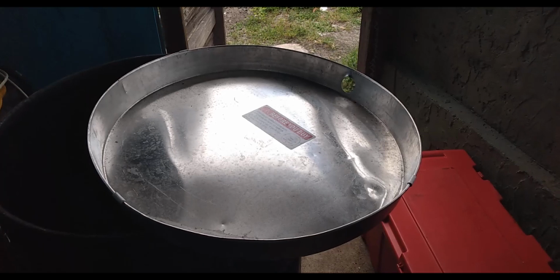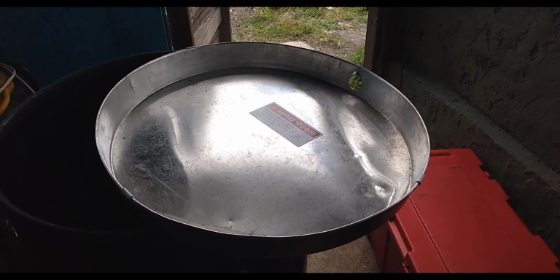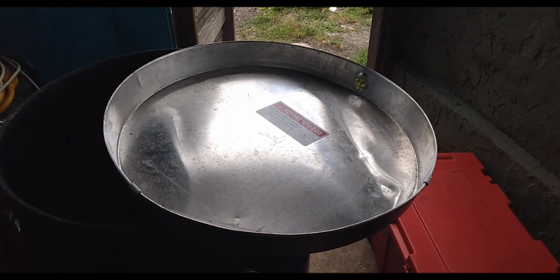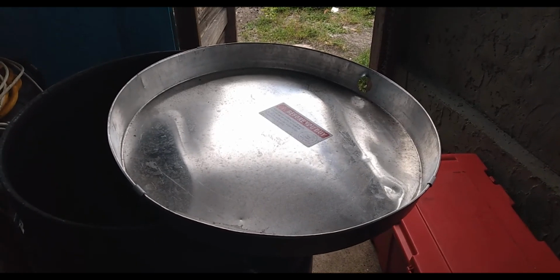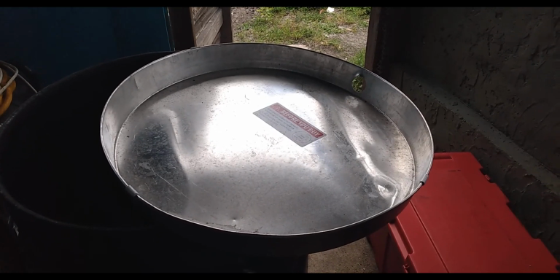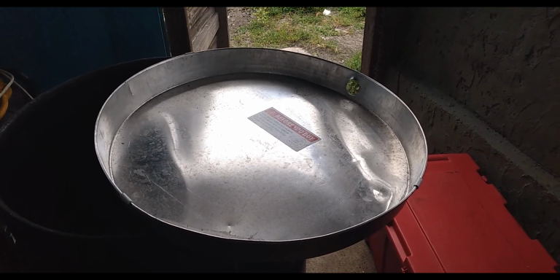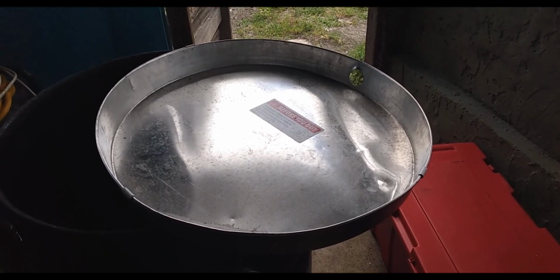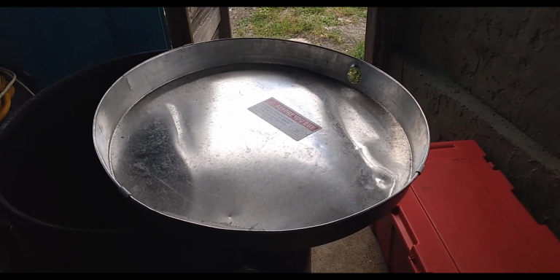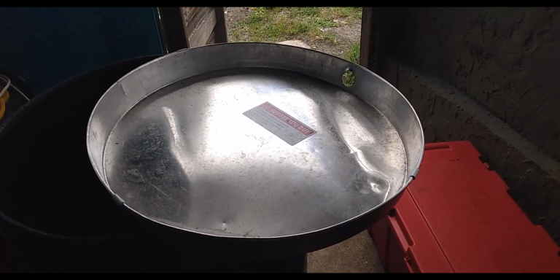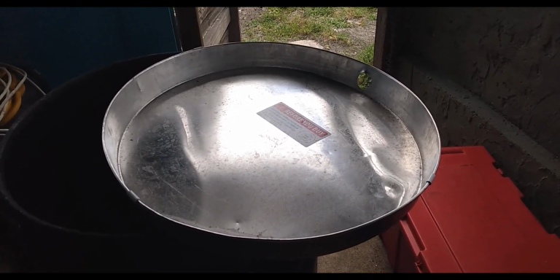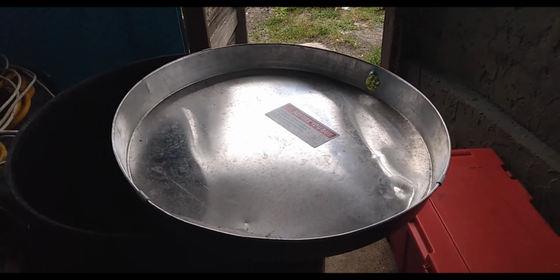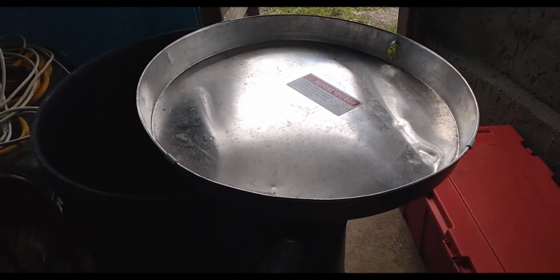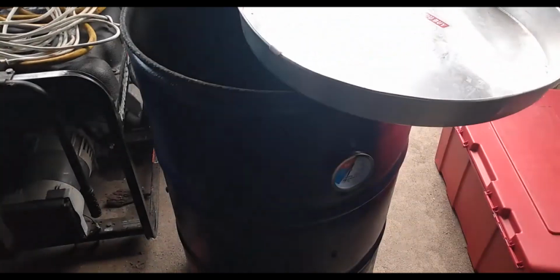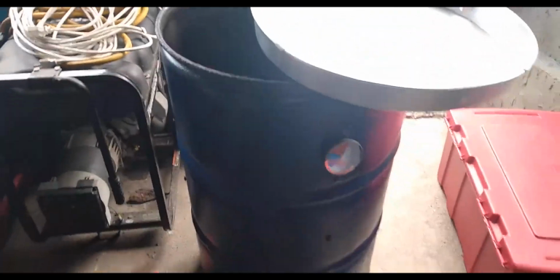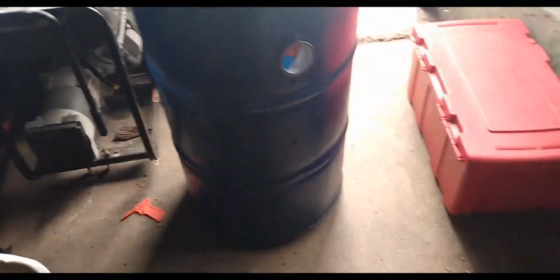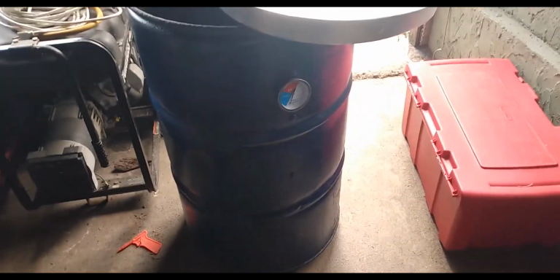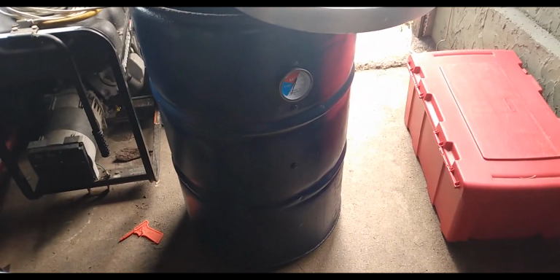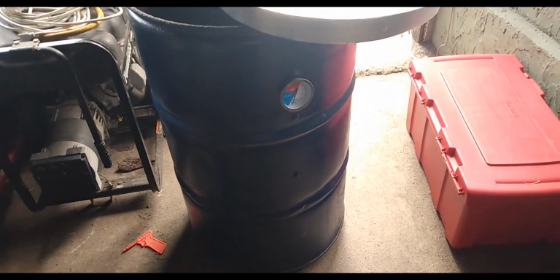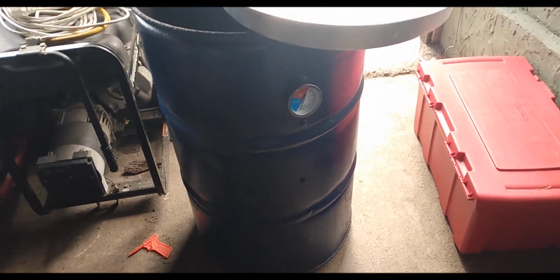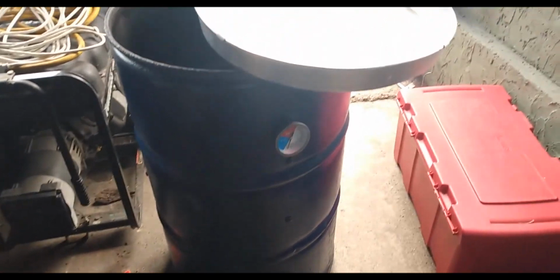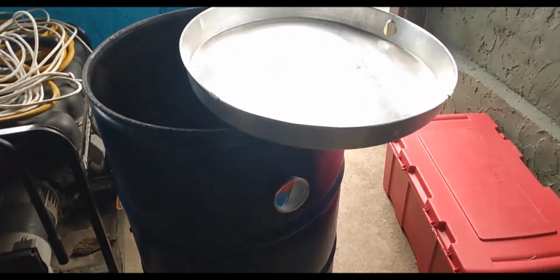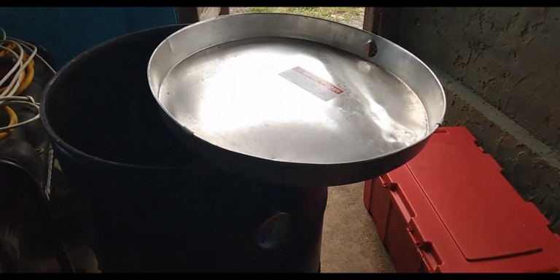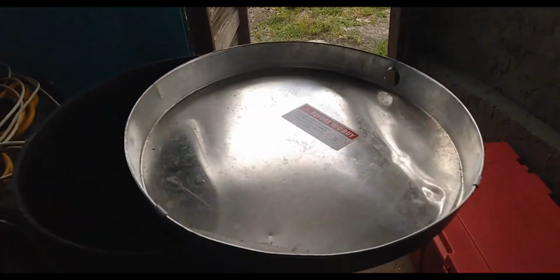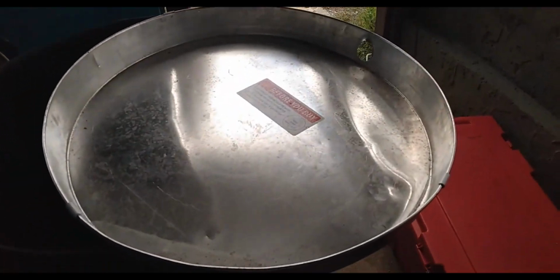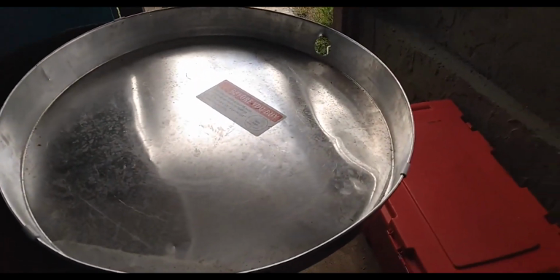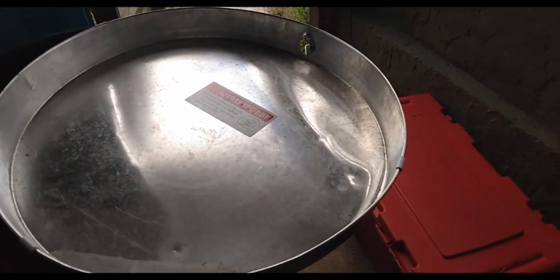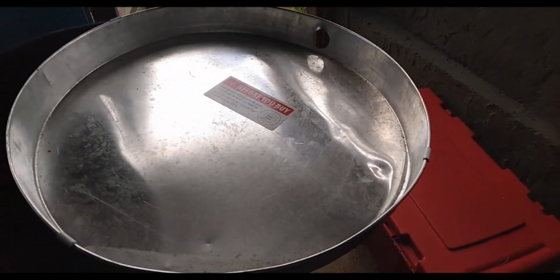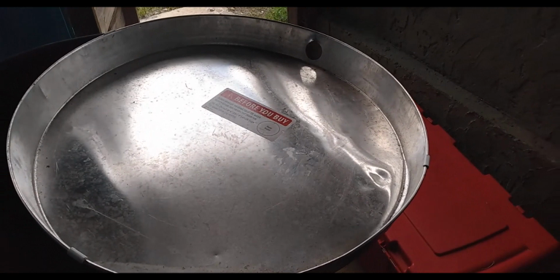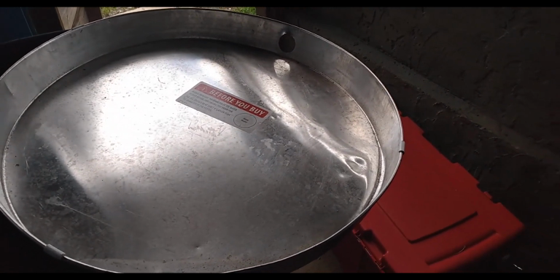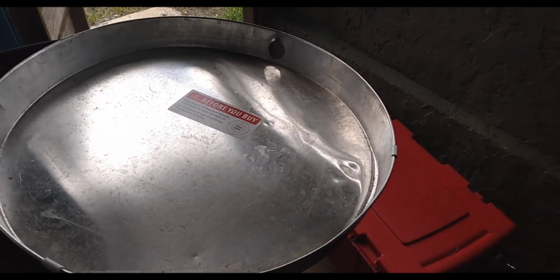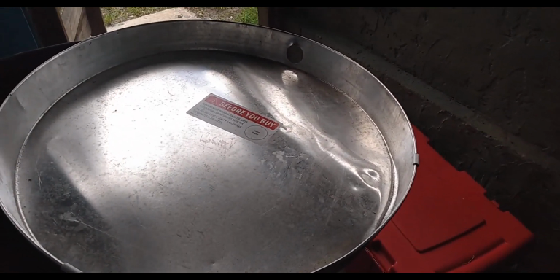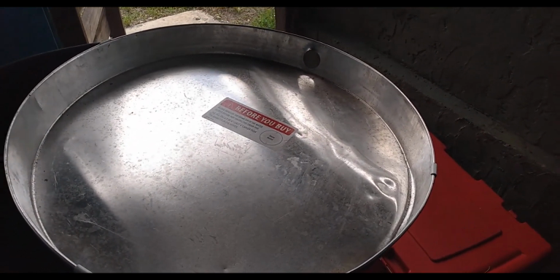I bought this hot water heater drain pan, and we're going to put it in our drum smoker. We're going to try that out today and see if it will catch all our ashes and see how we can get it out.